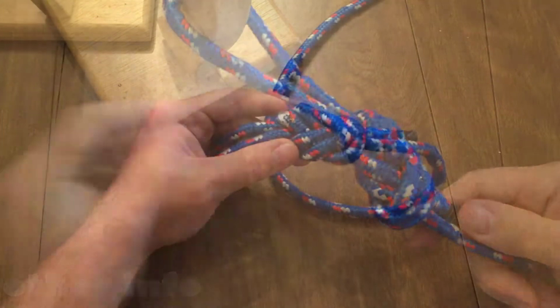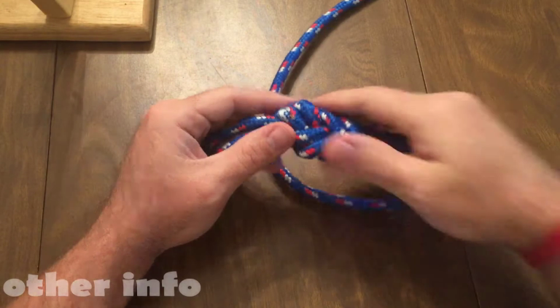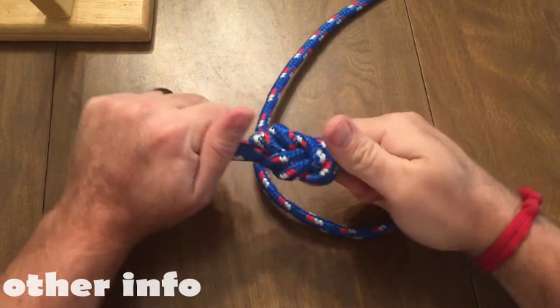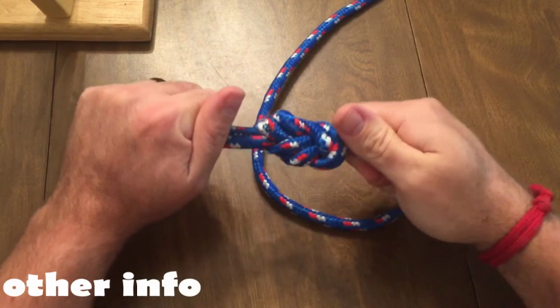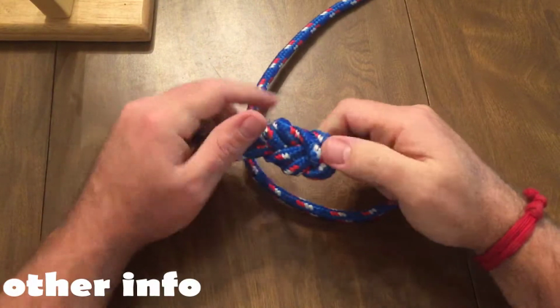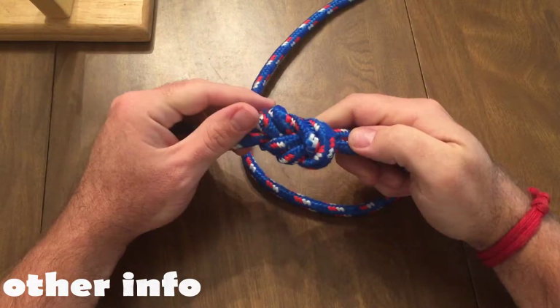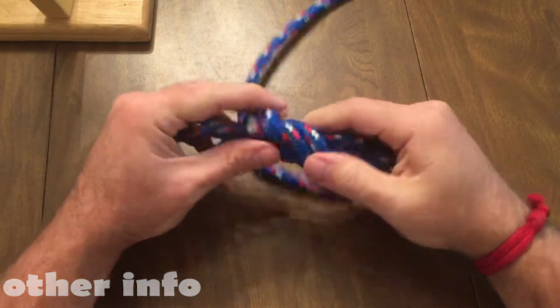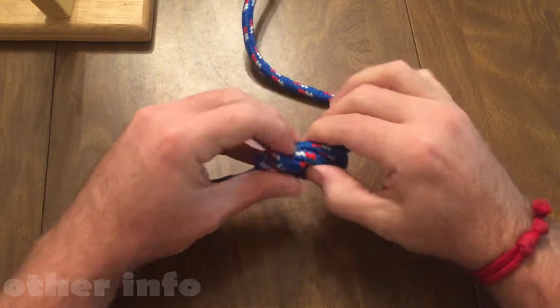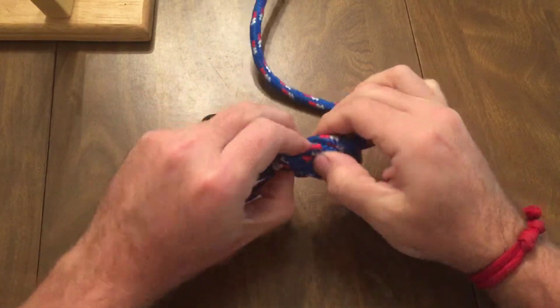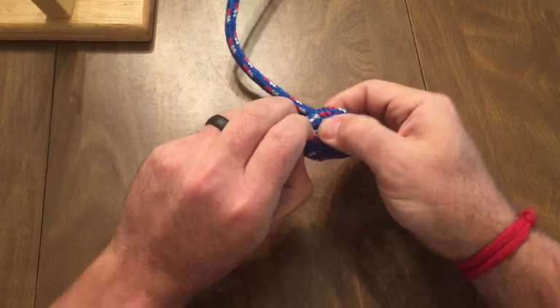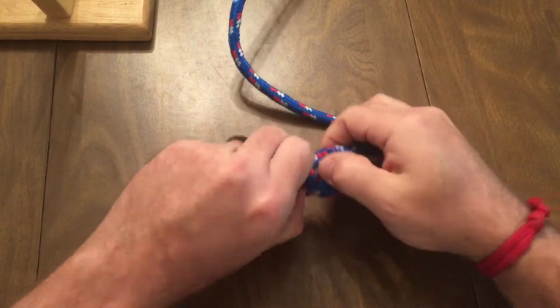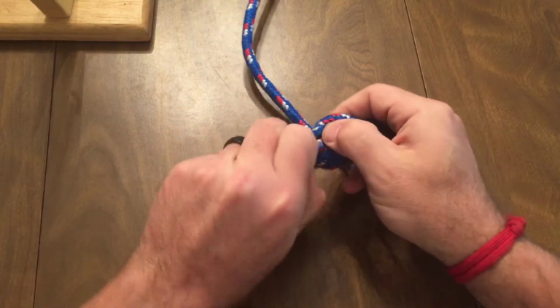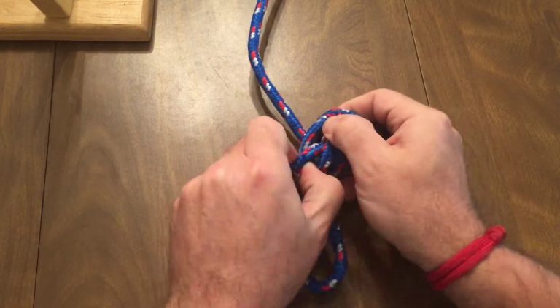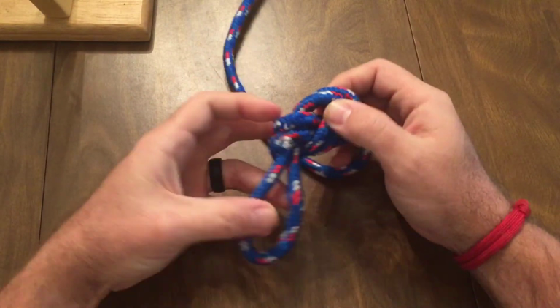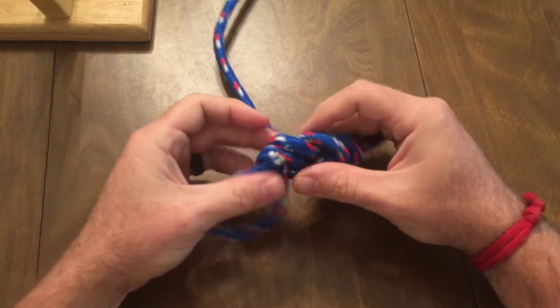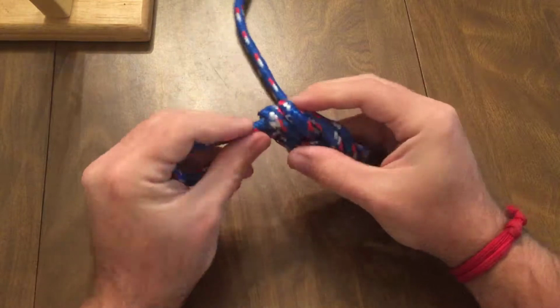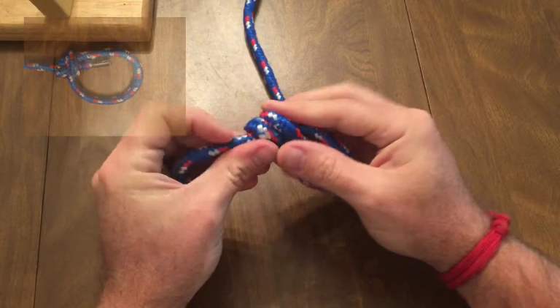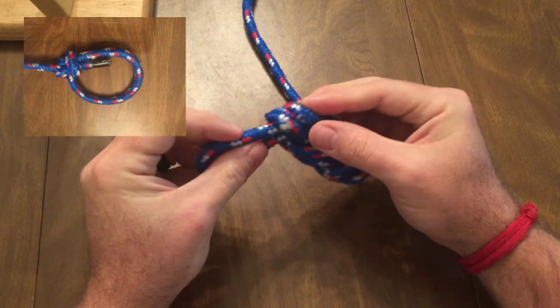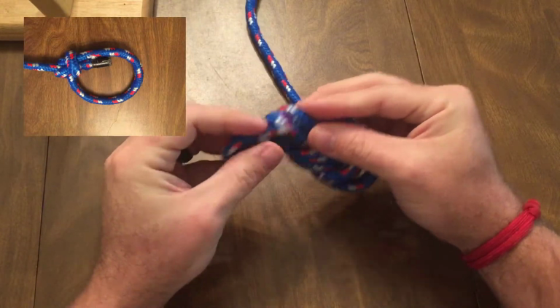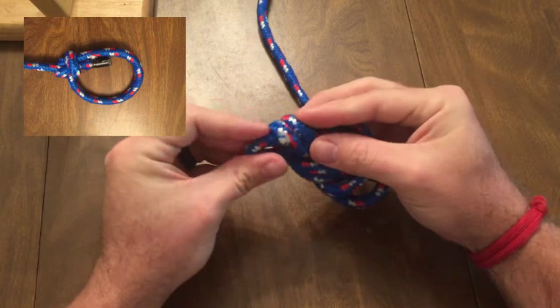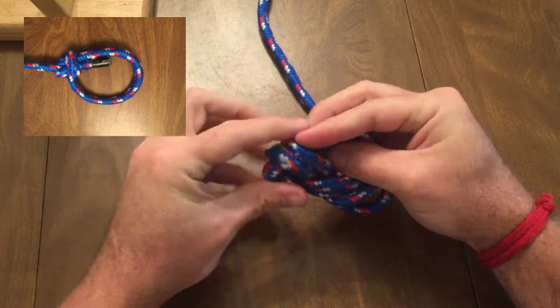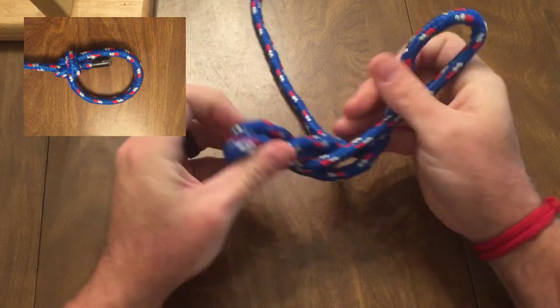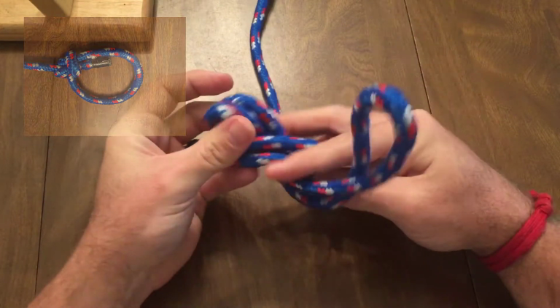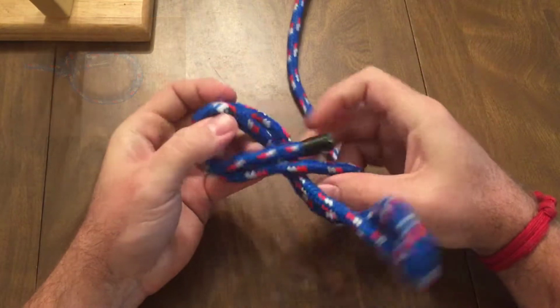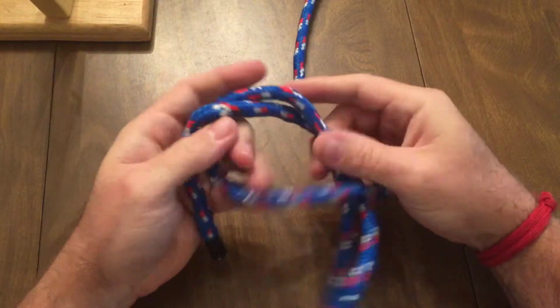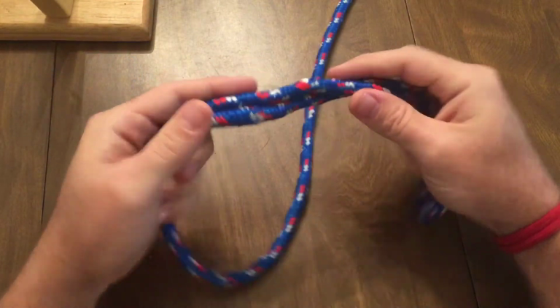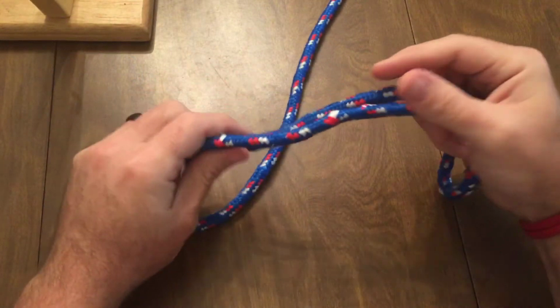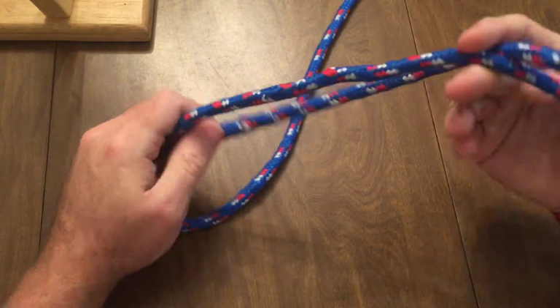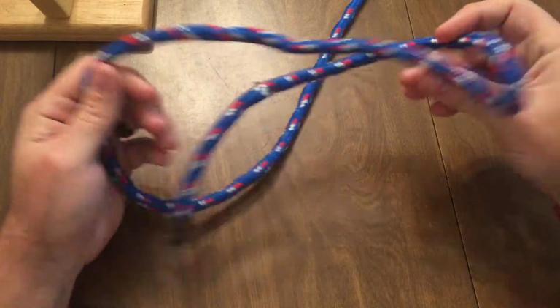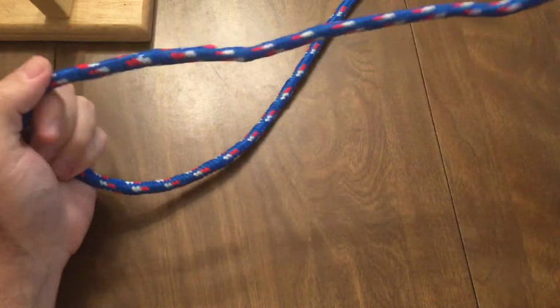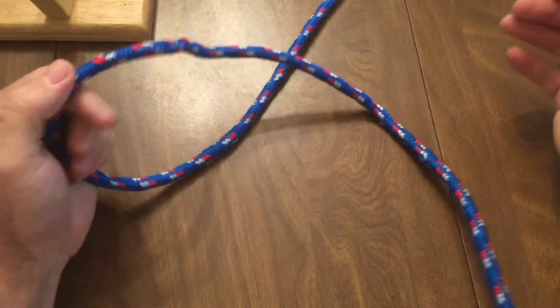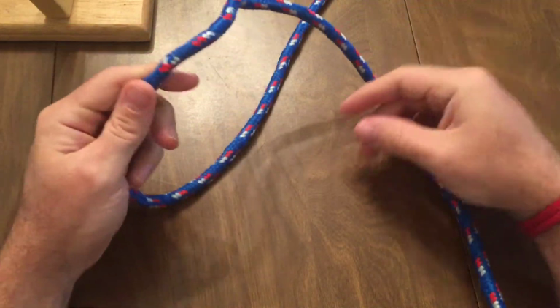This is a jamming knot, meaning it can be difficult to untie after use. It is often used instead of the bowline by climbers because of its ease of tying and how quickly you can check to ensure it is tied properly.